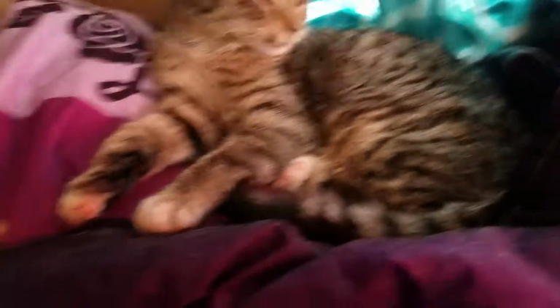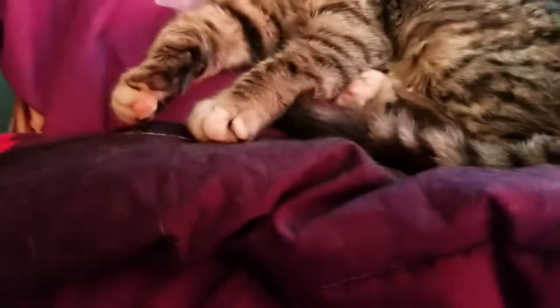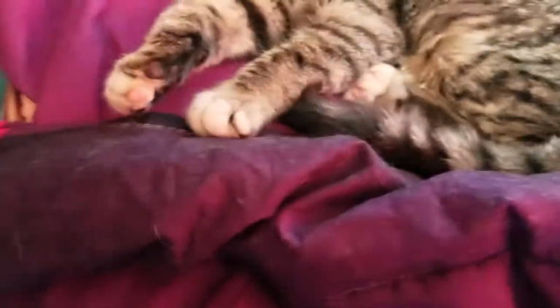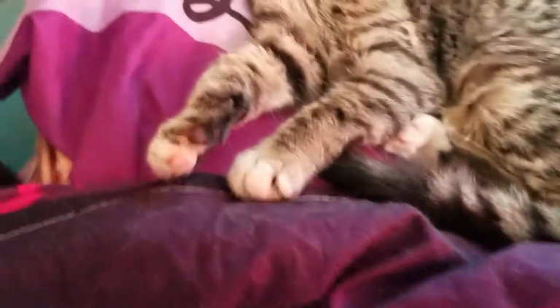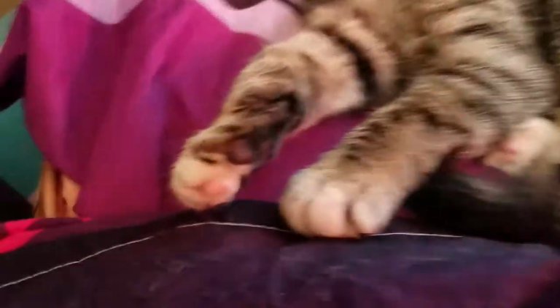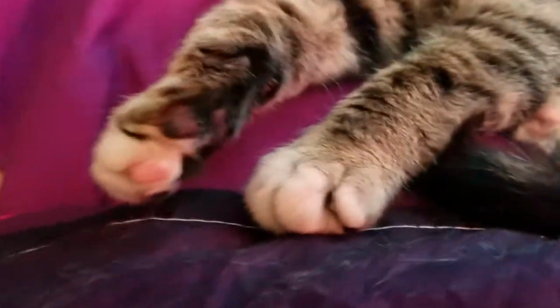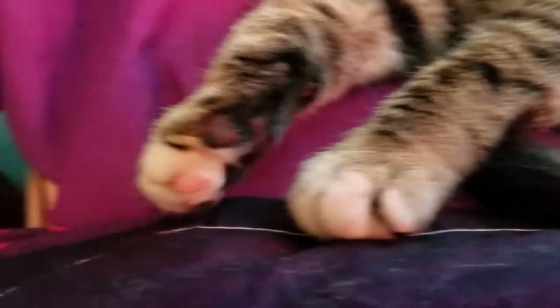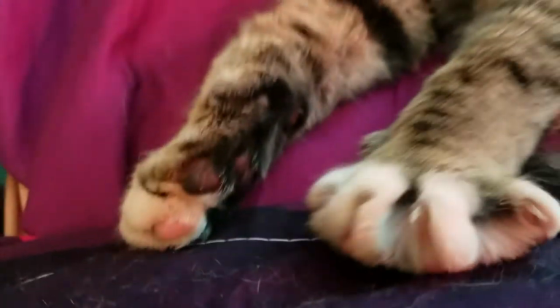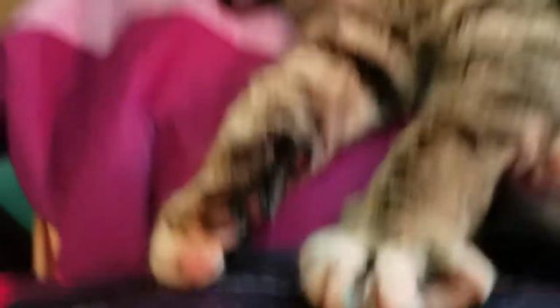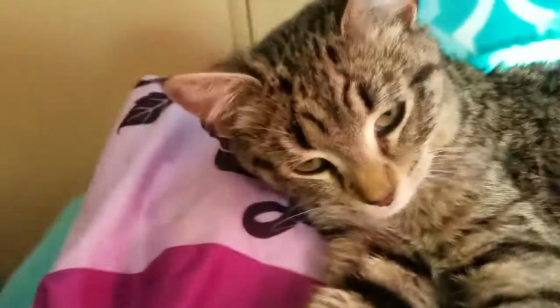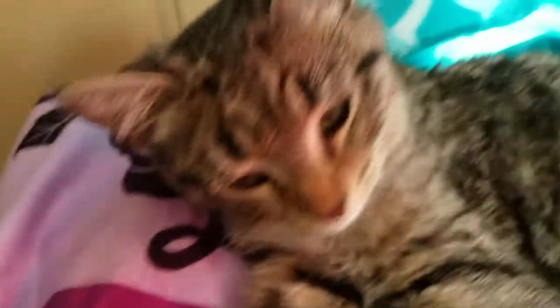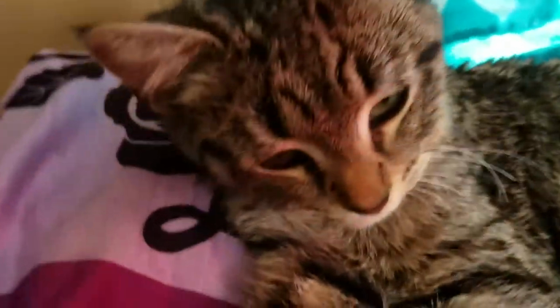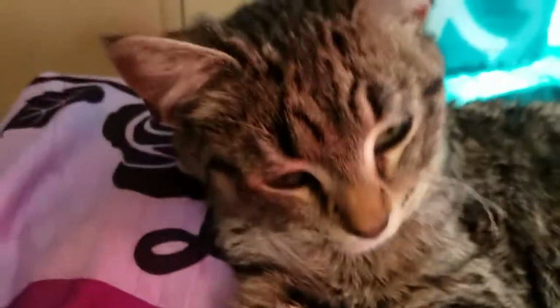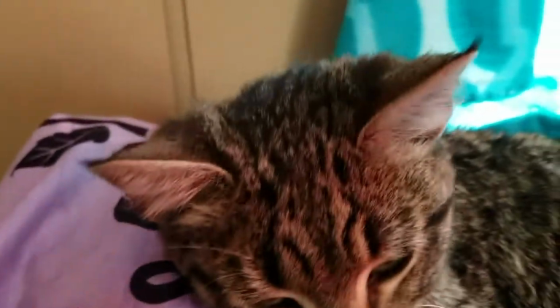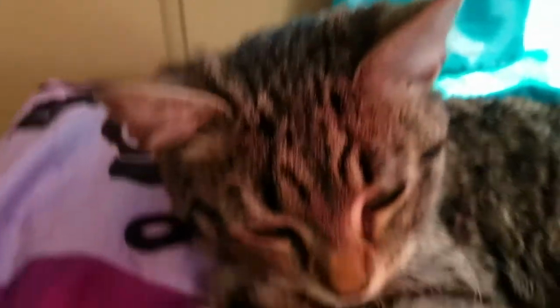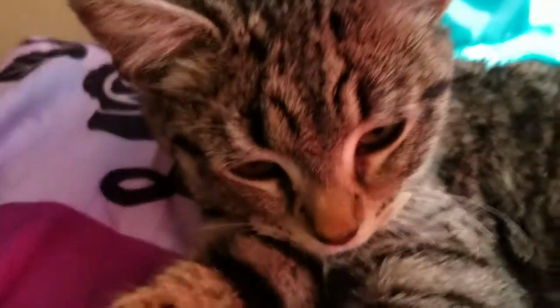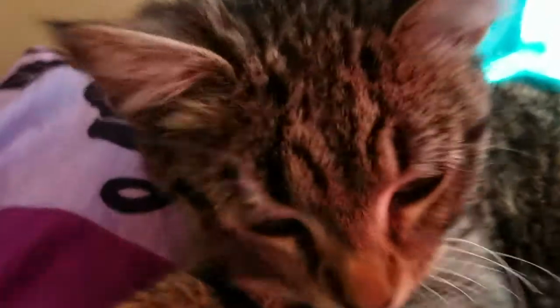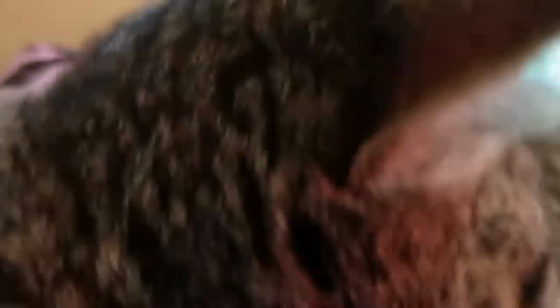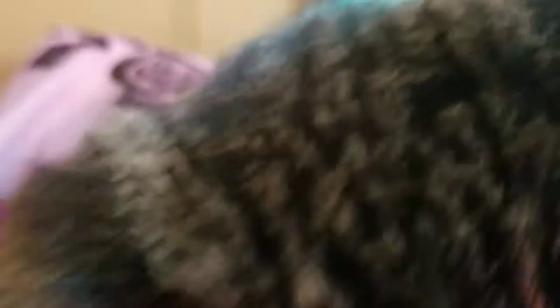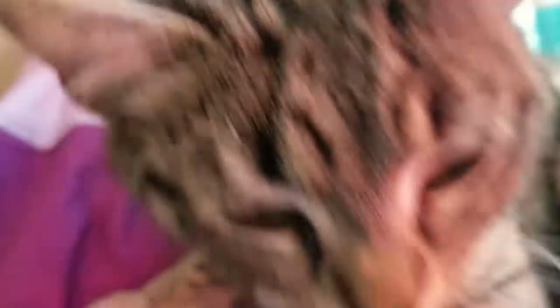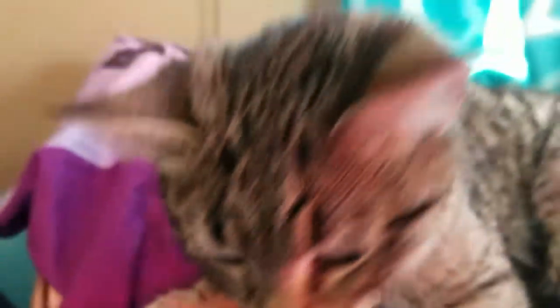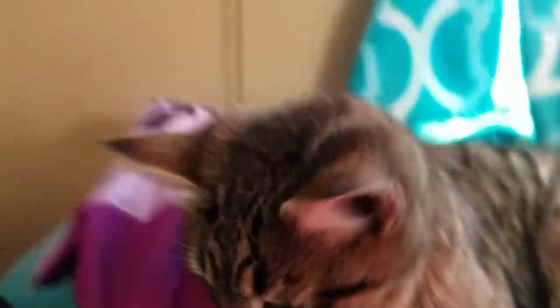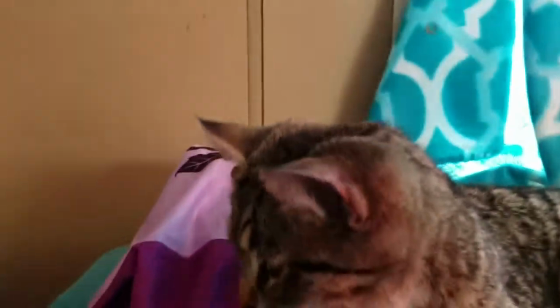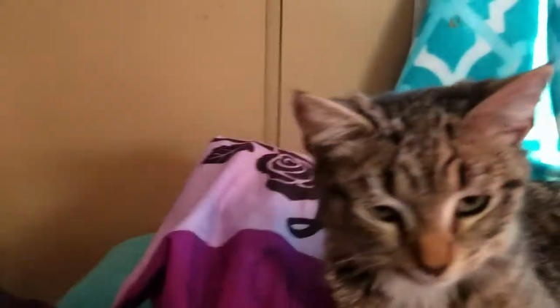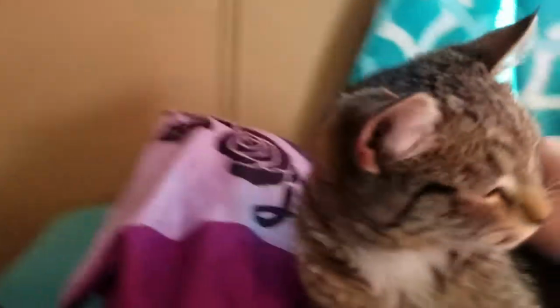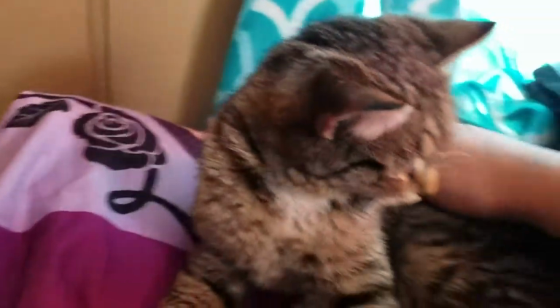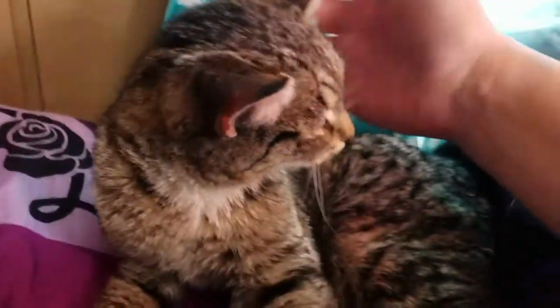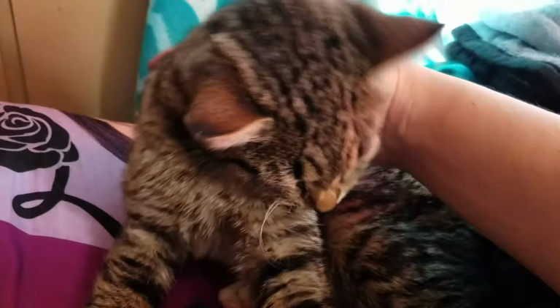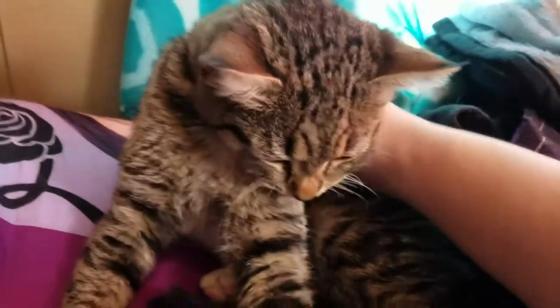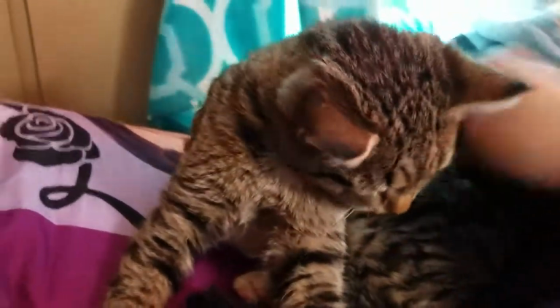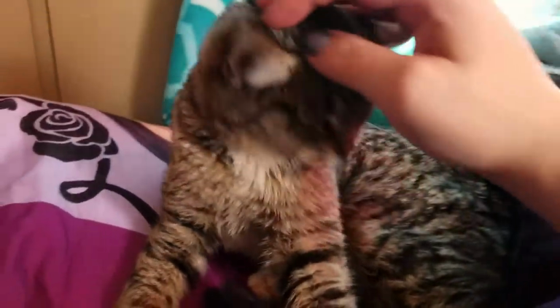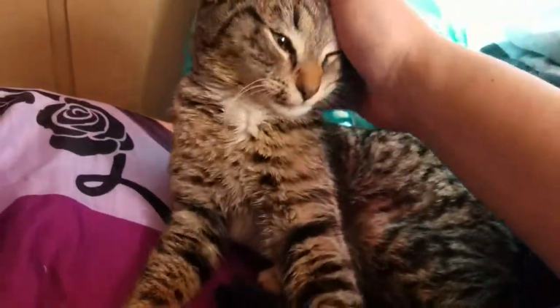But look at his little white paws. Look at that cute face. He's very talkative.